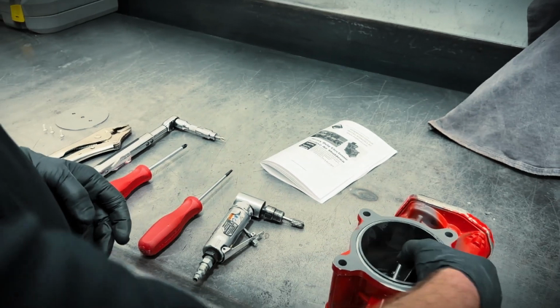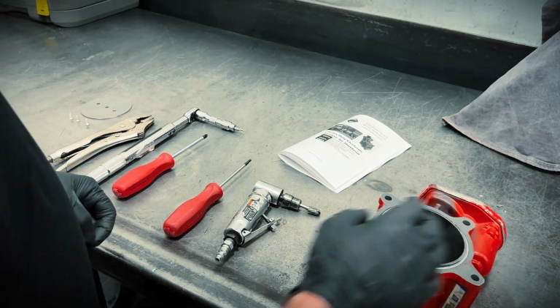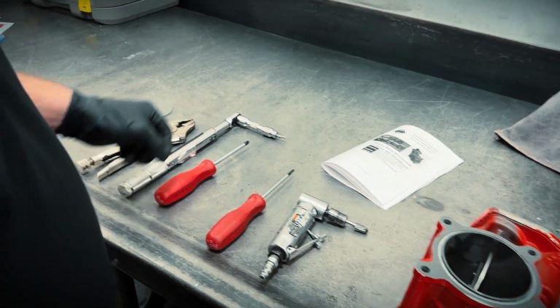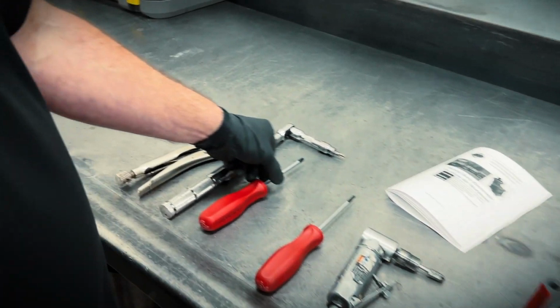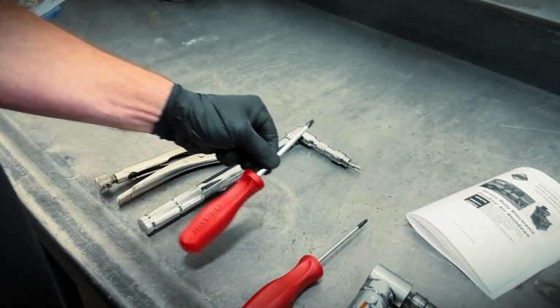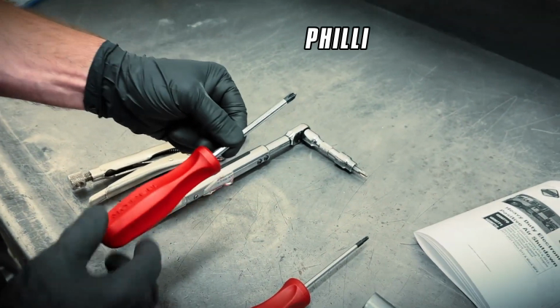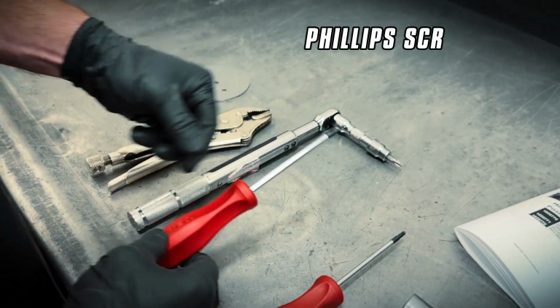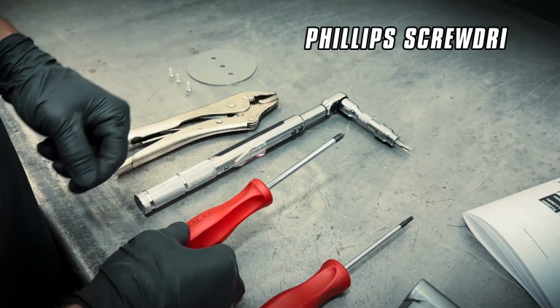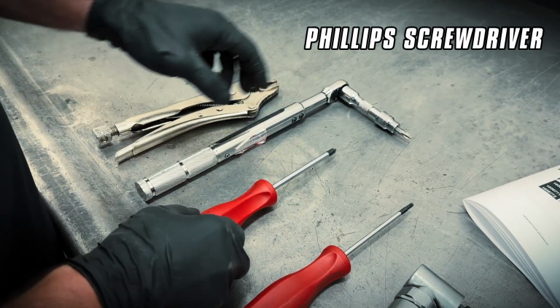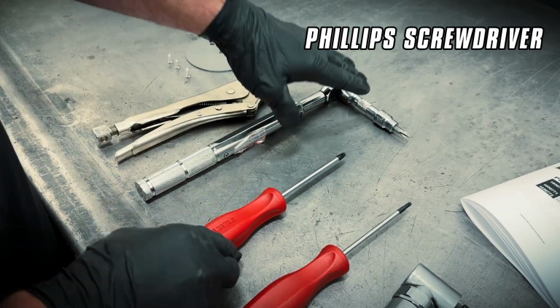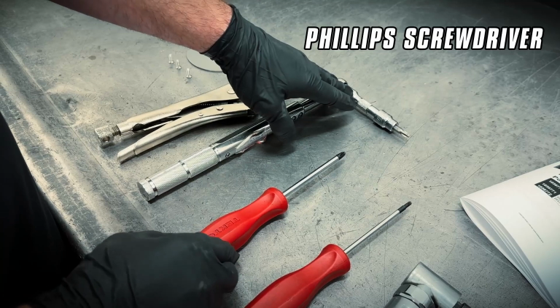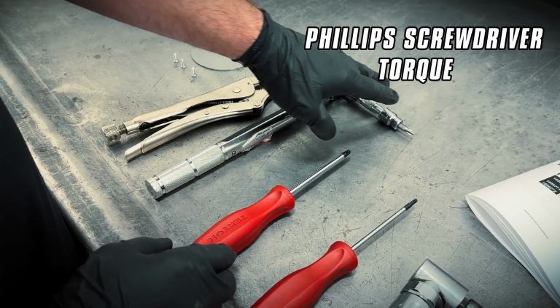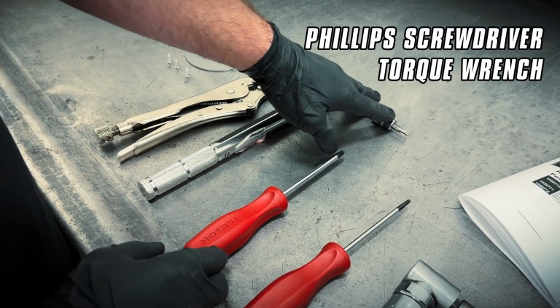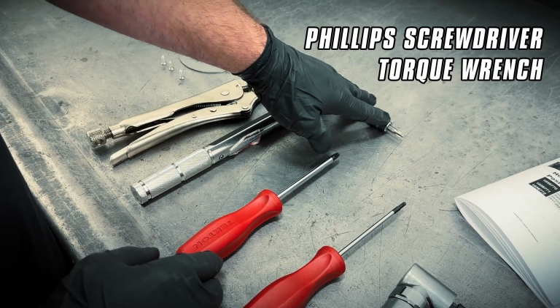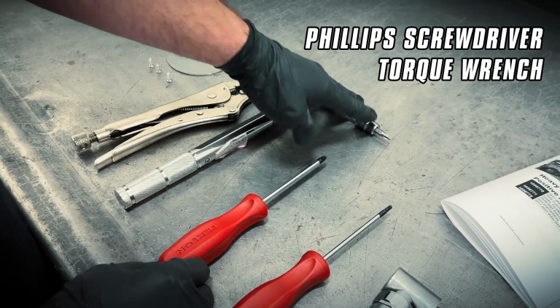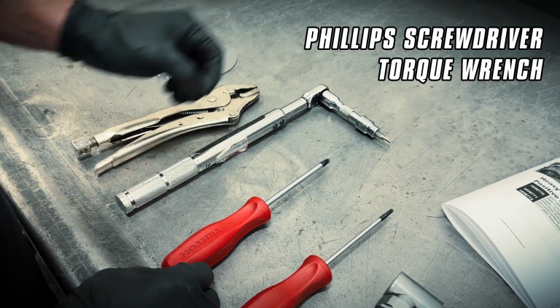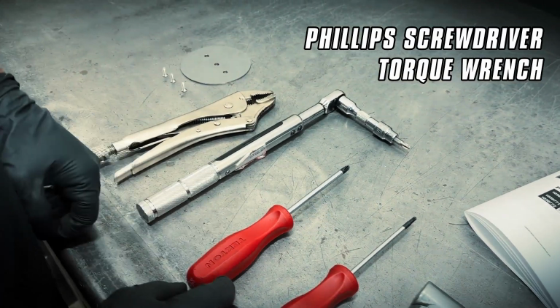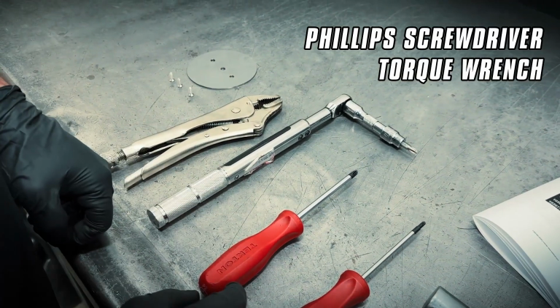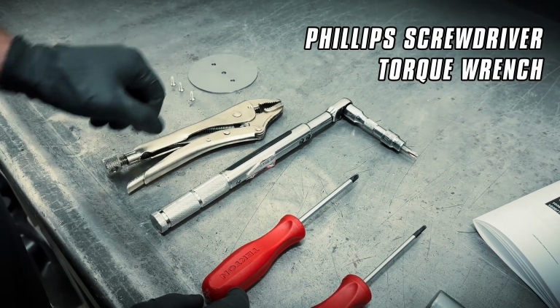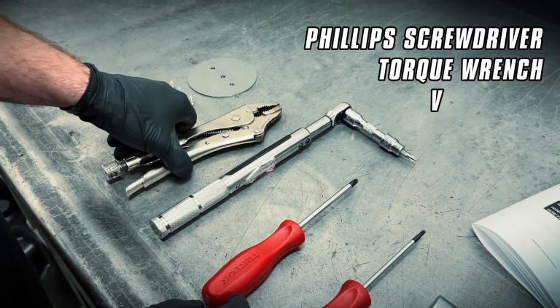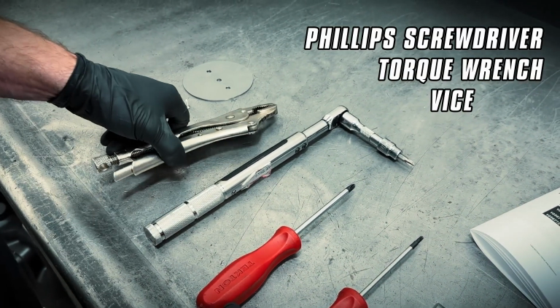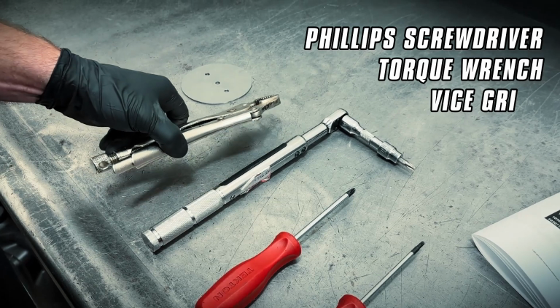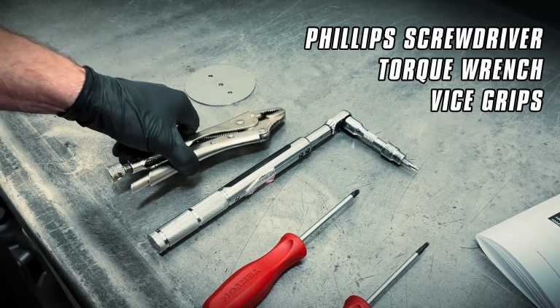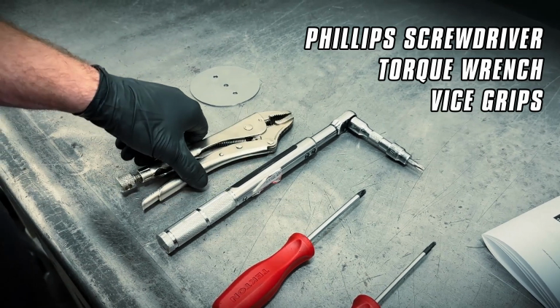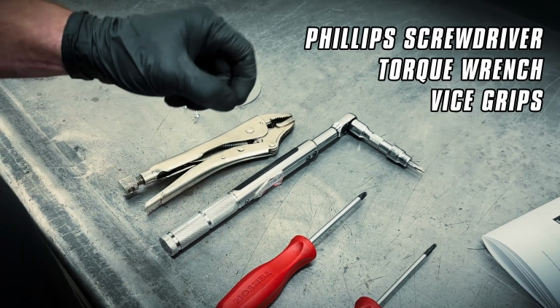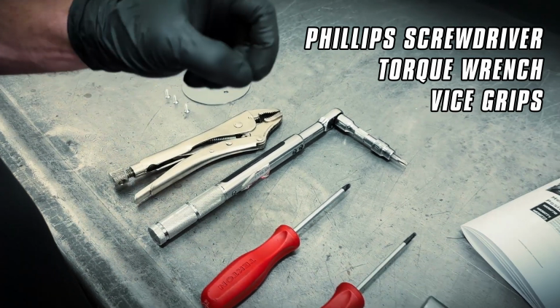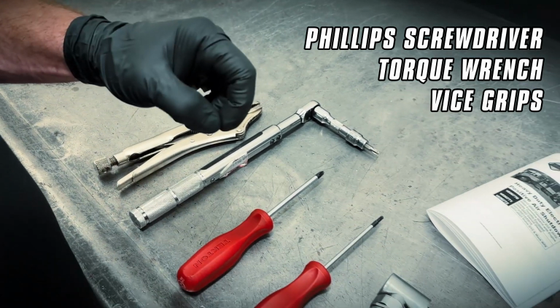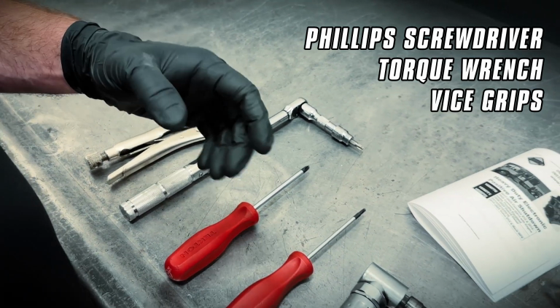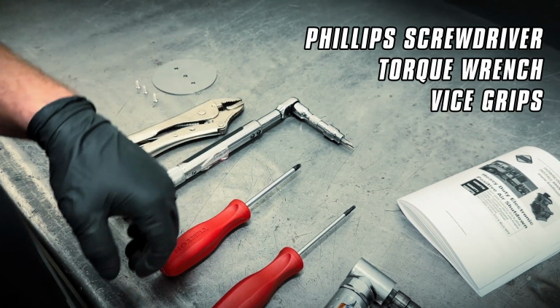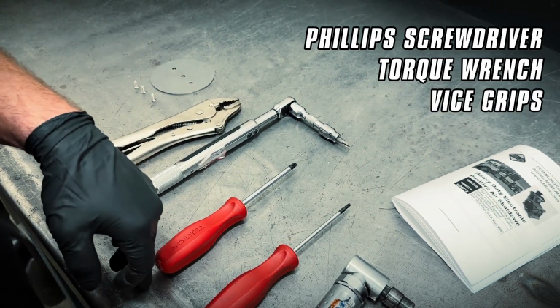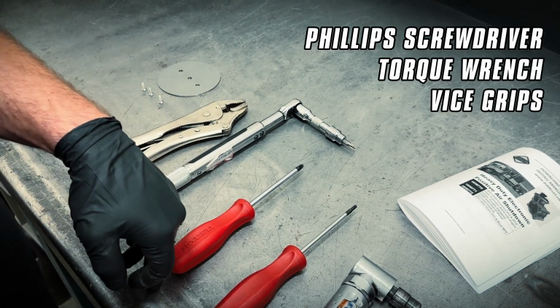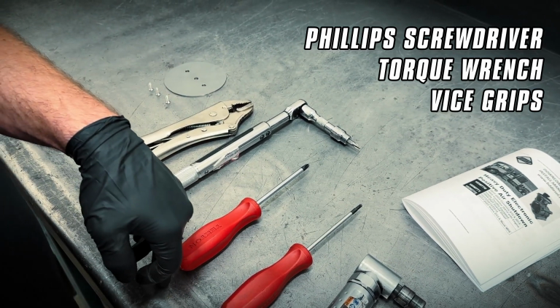On the assembly side of things, we have a Phillips screwdriver to get the screws started, a torque wrench with the Phillips tip on it to torque them correctly, and then a pair of vice grips so that we can re-crimp the new screws so they won't vibrate out during engine operation.